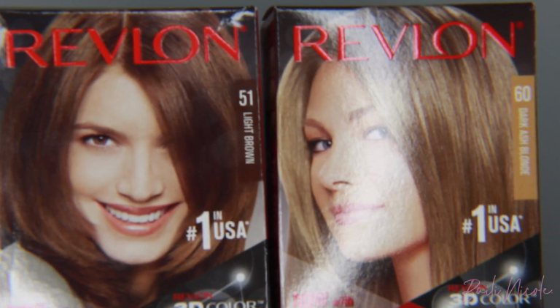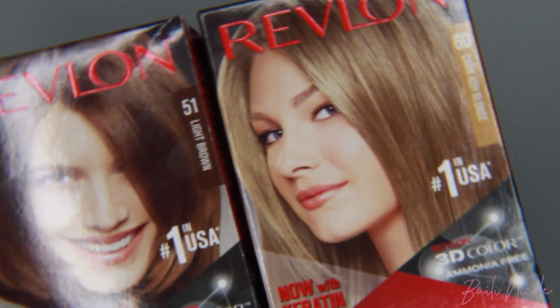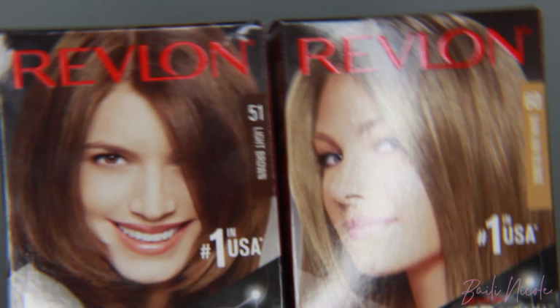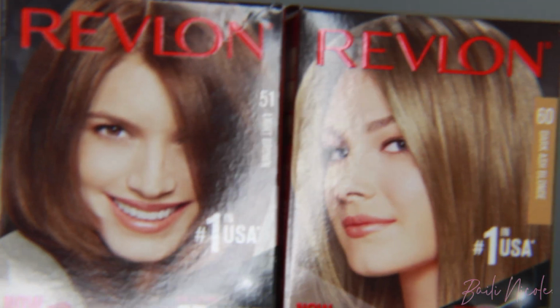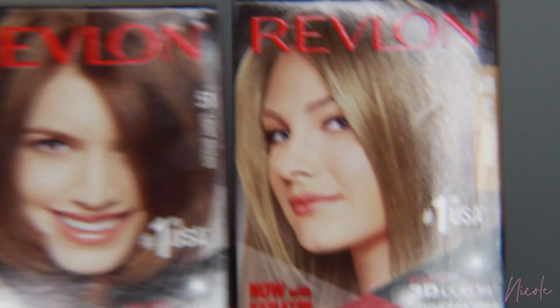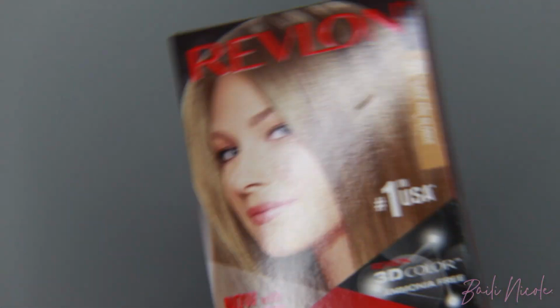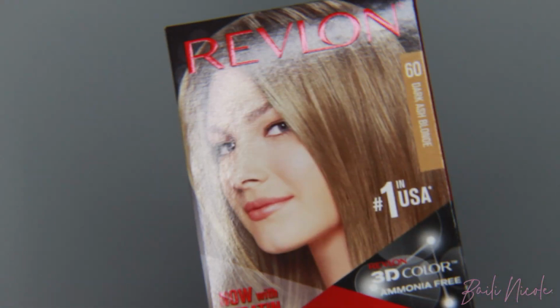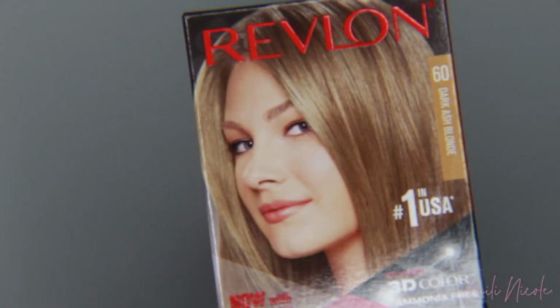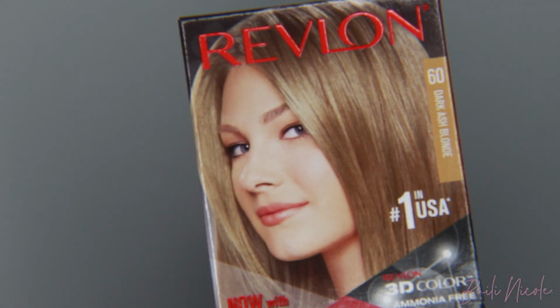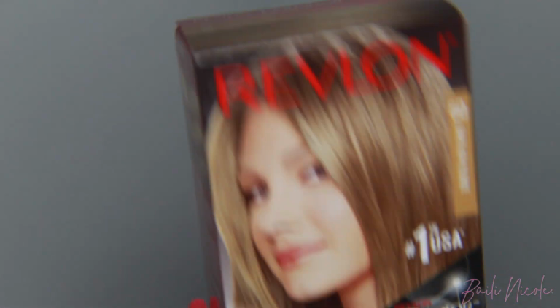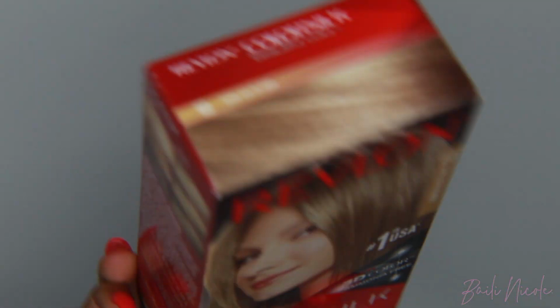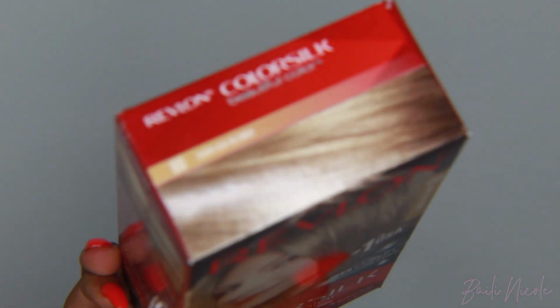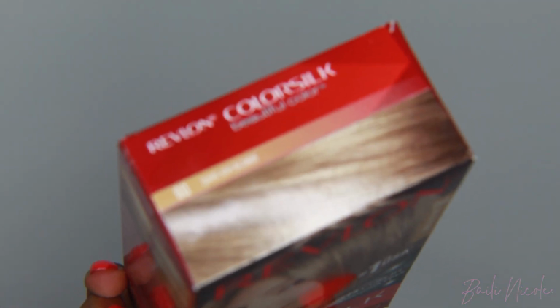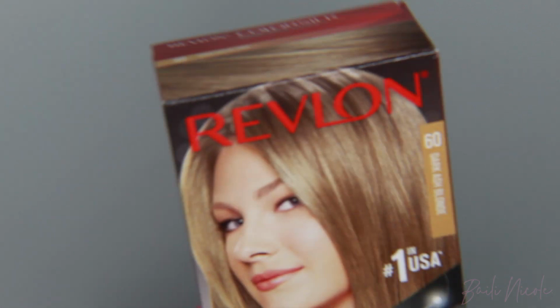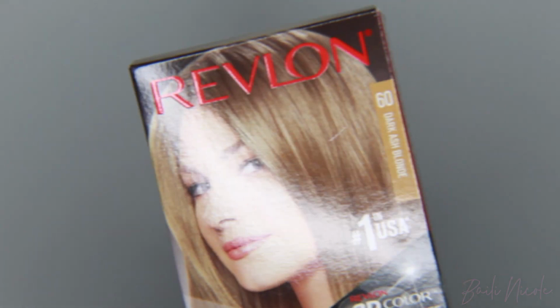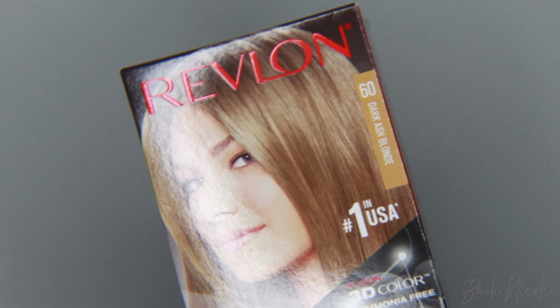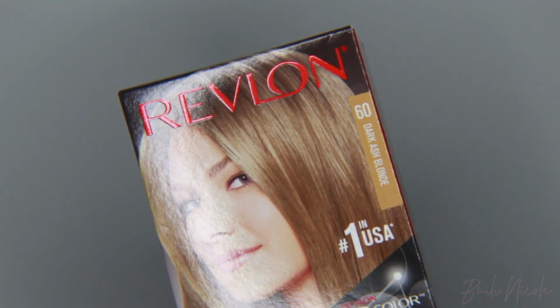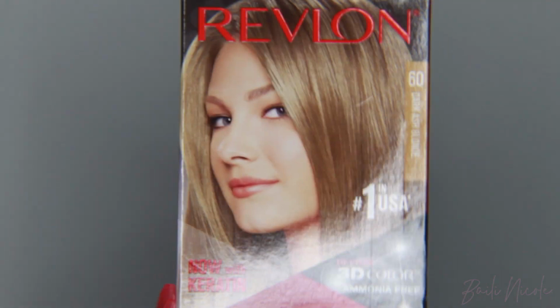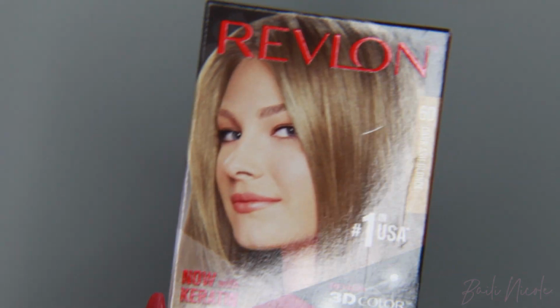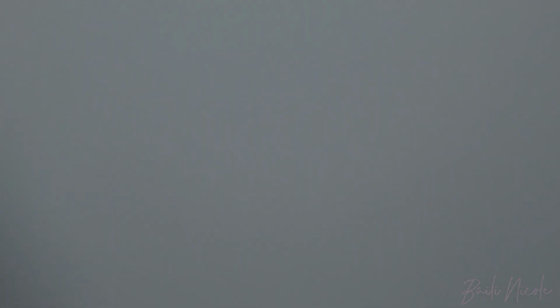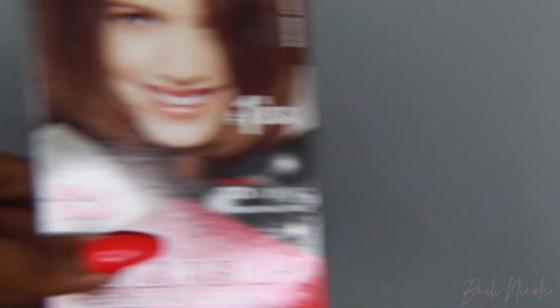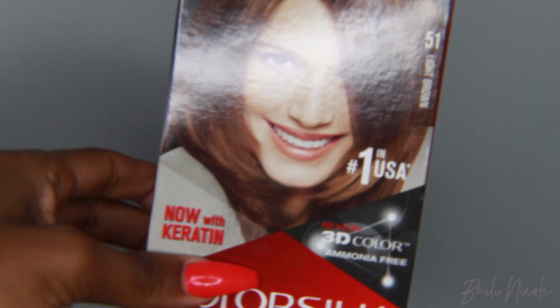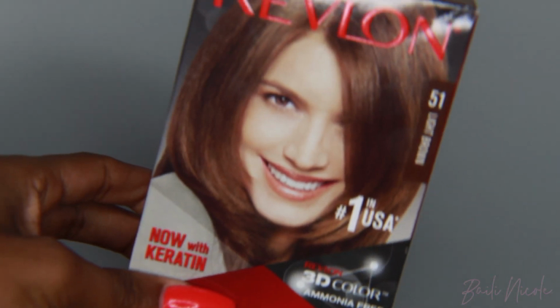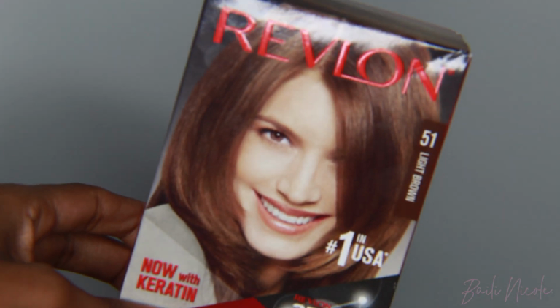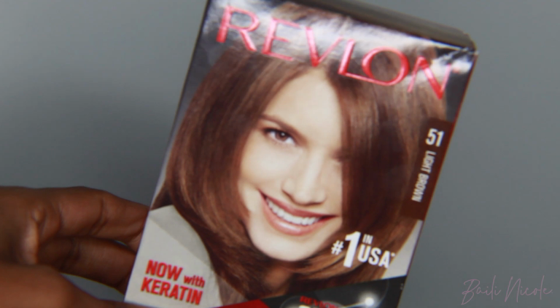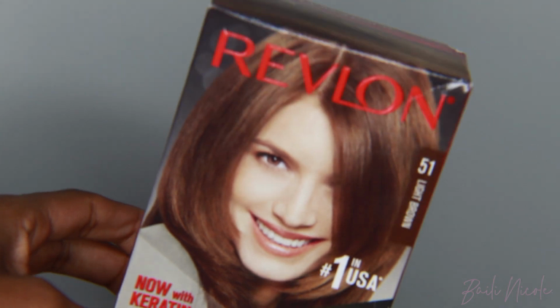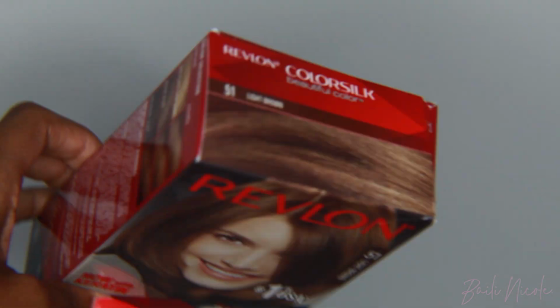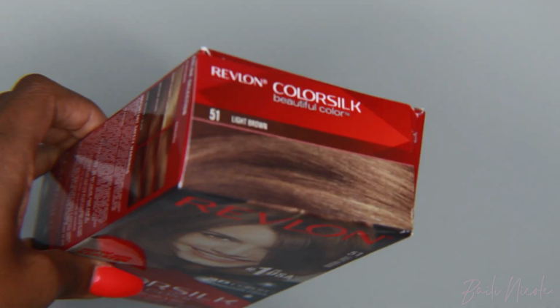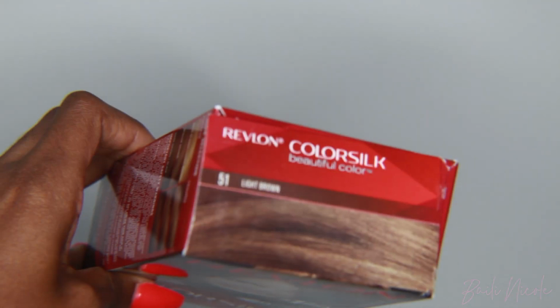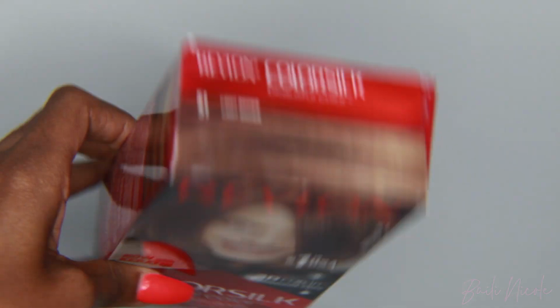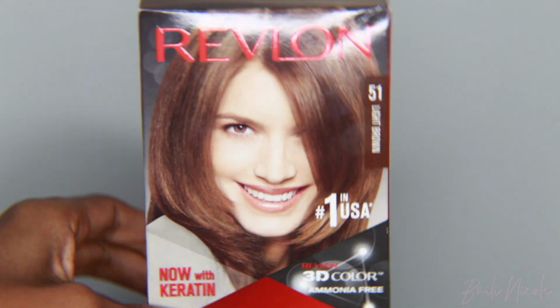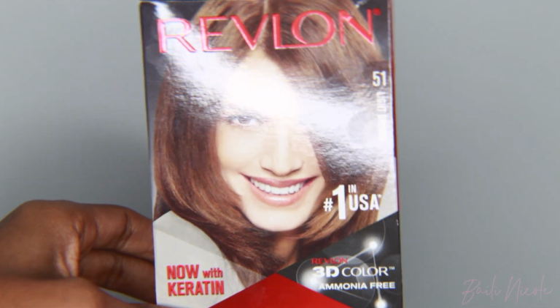The dye I'm using for this hair is Revlon Color Silk. I'm using light brown and dark ash blonde — 3 boxes of the dark ash blonde and 1 box of the light brown for the roots and to mix into the dye to create some dimension.